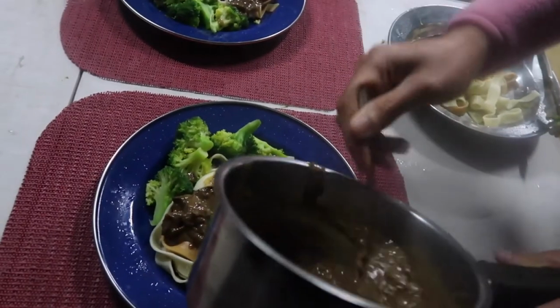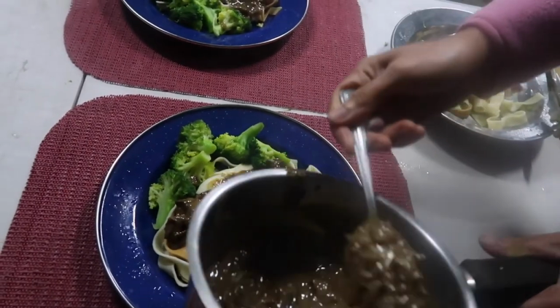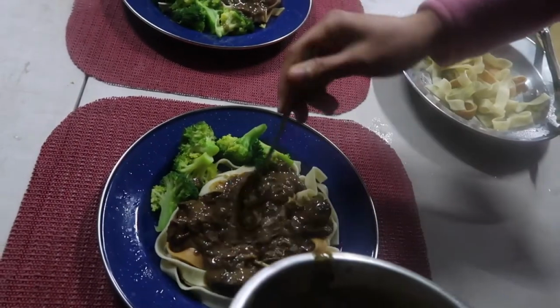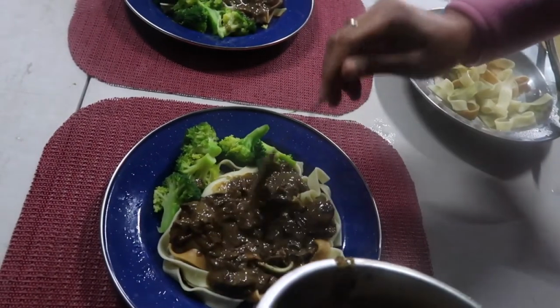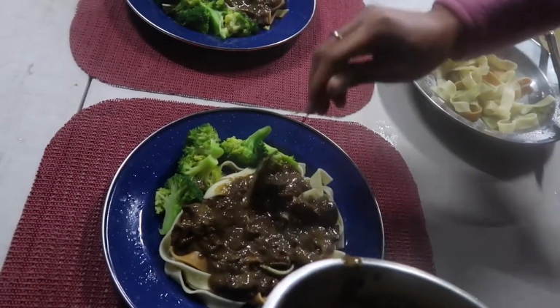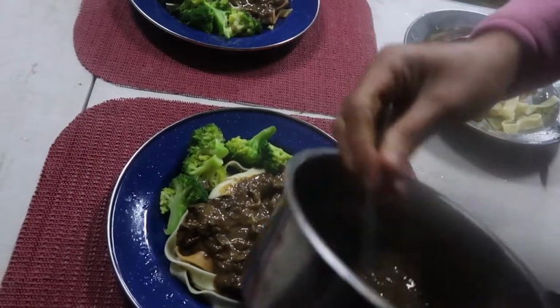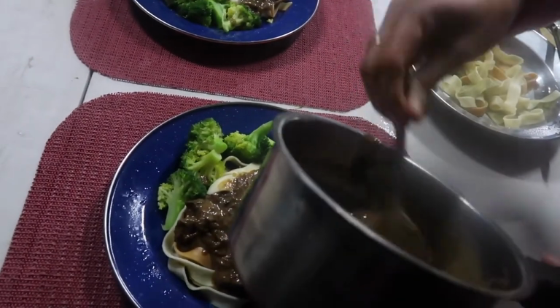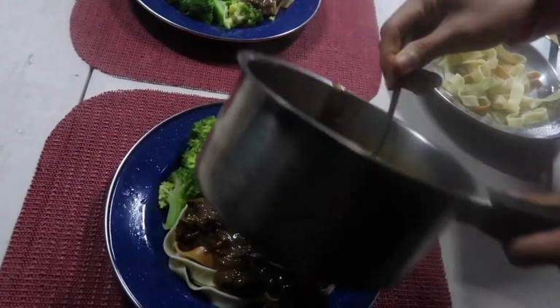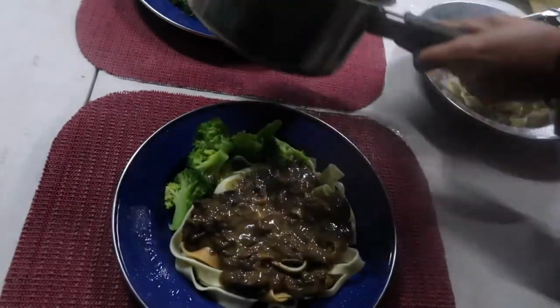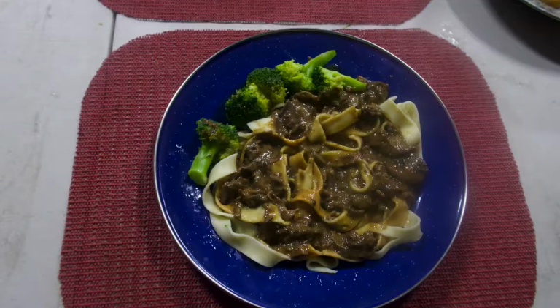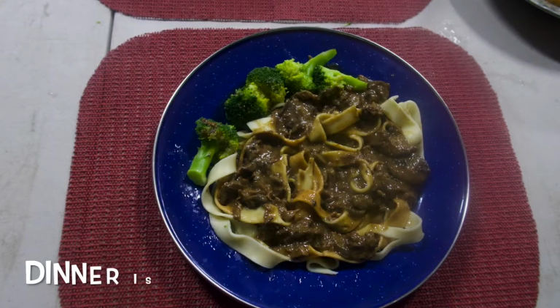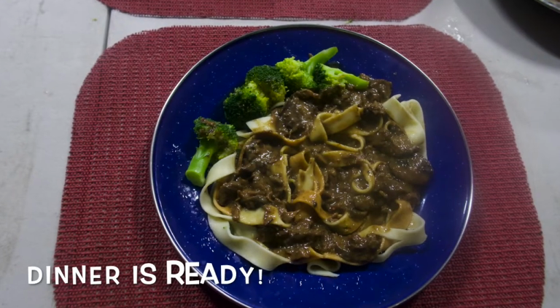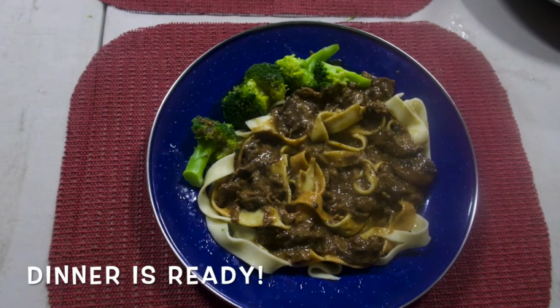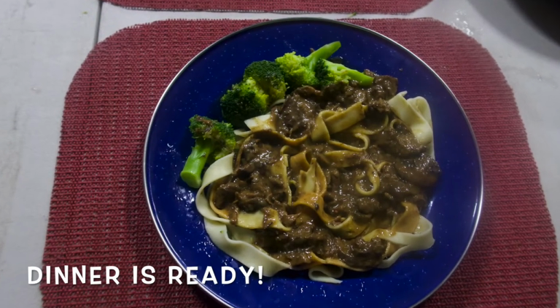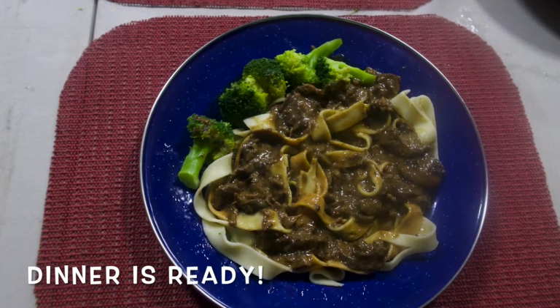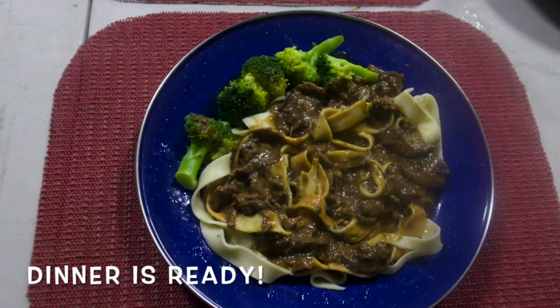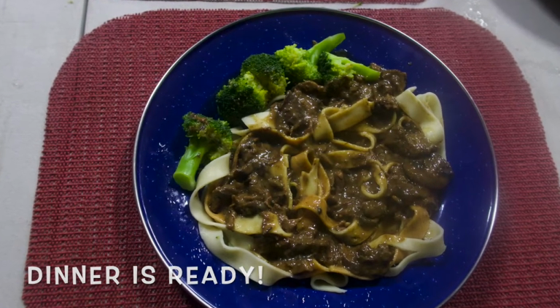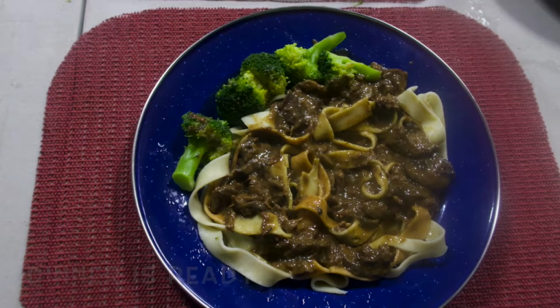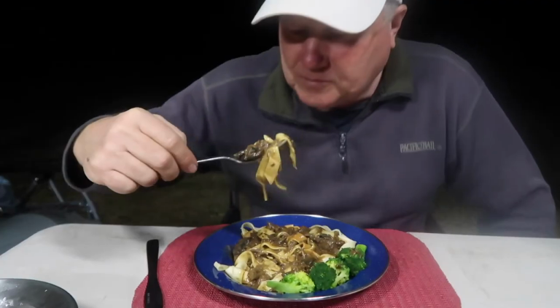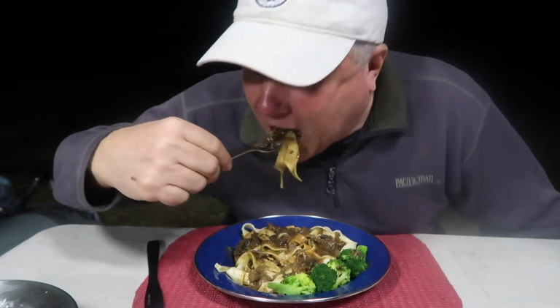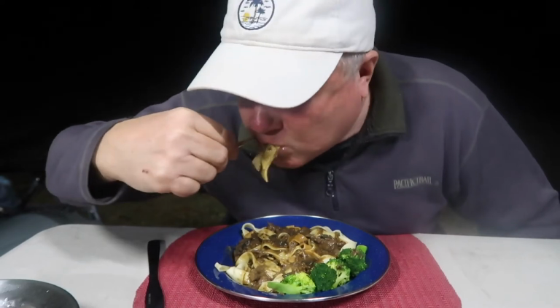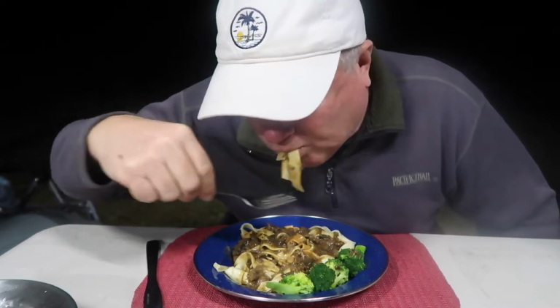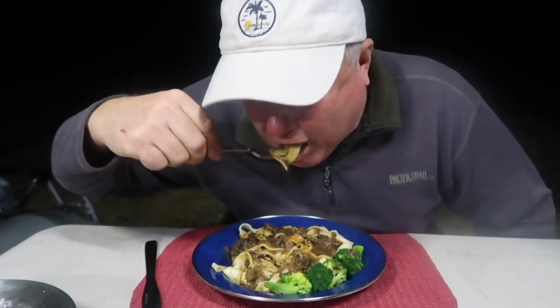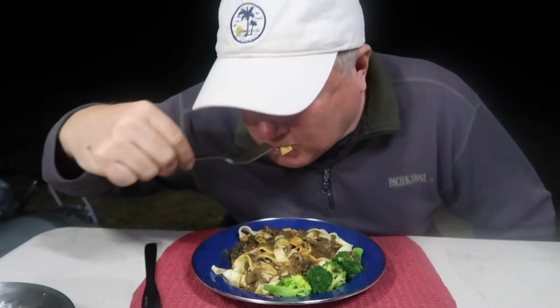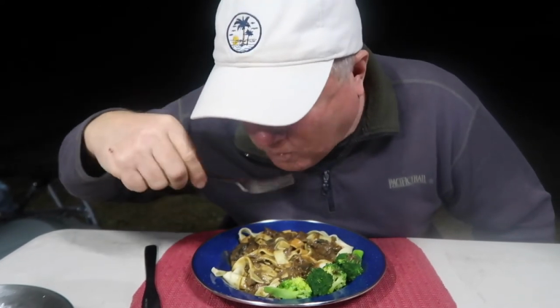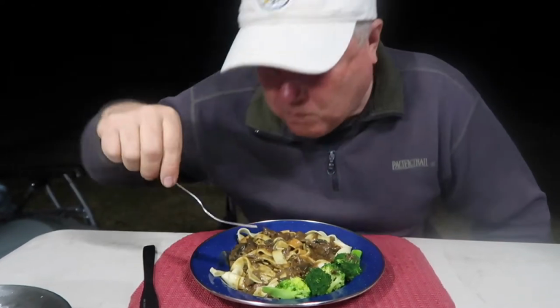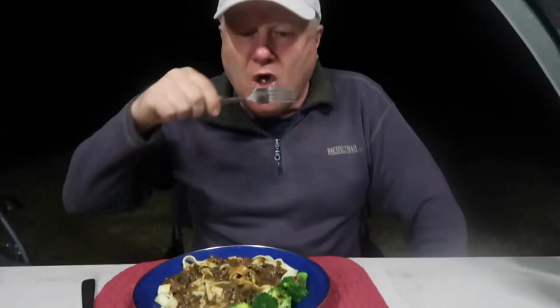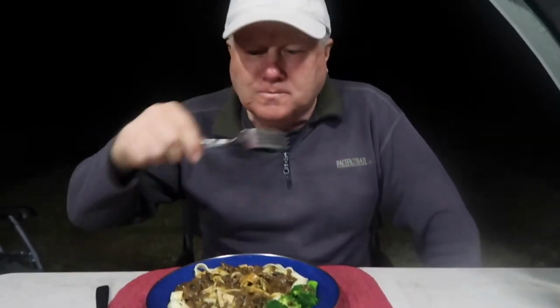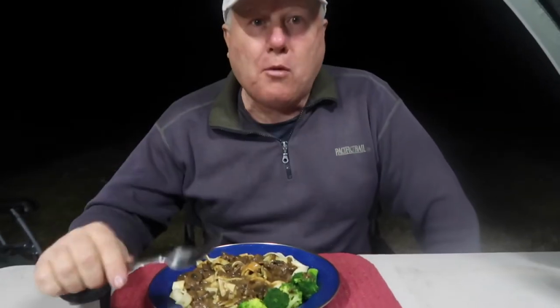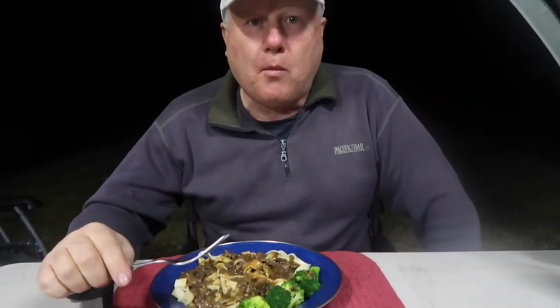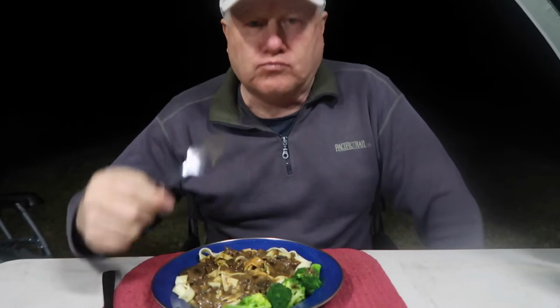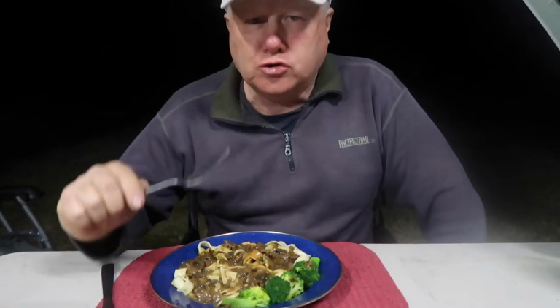Ross wants a lot of sauce and gravy. How's the beef stroganoff? Good!